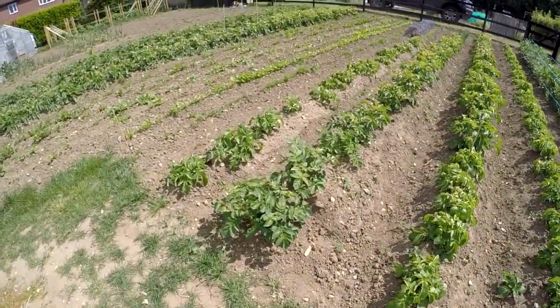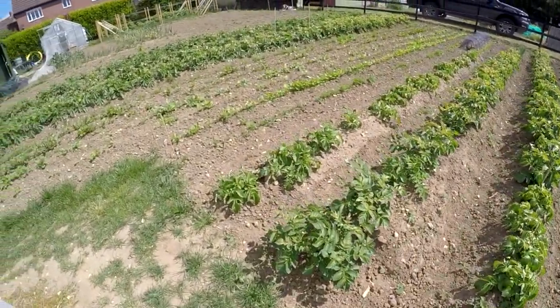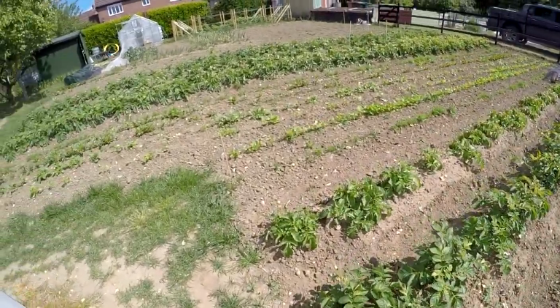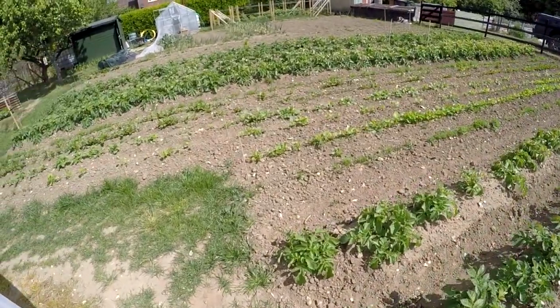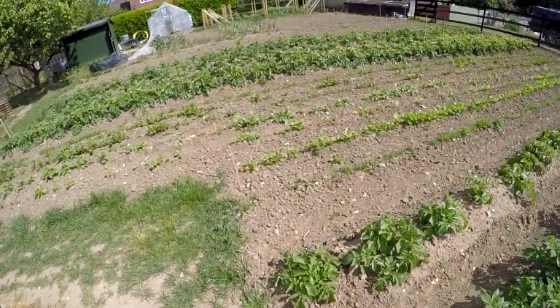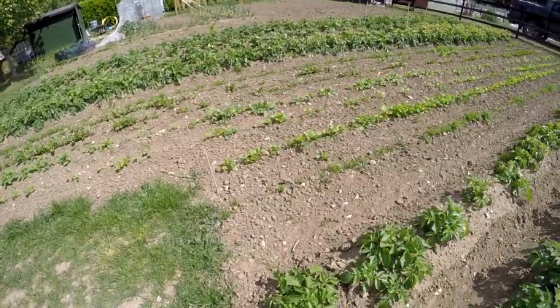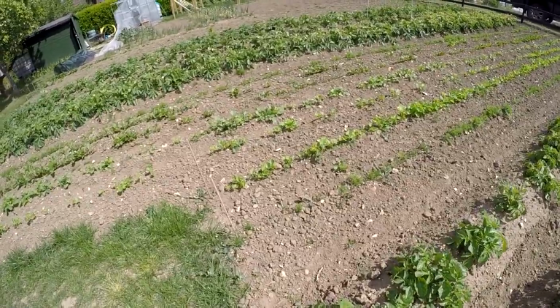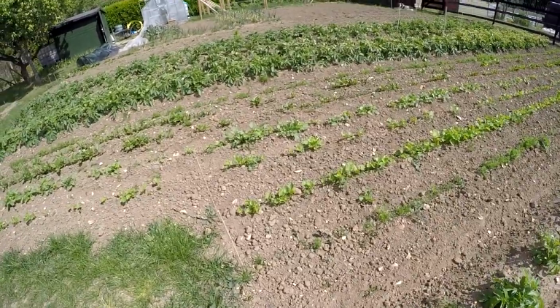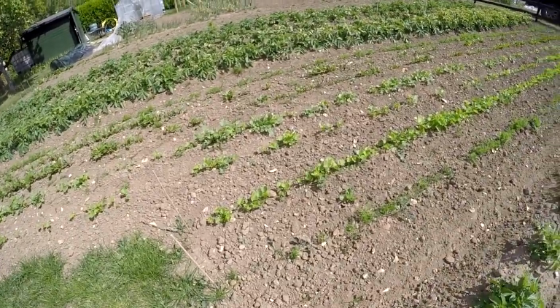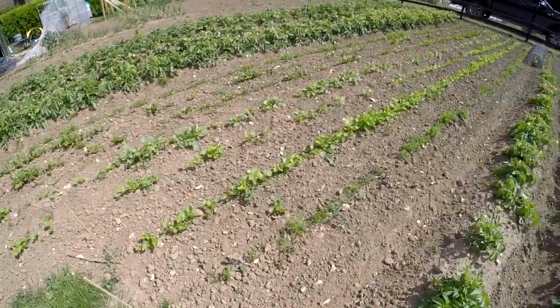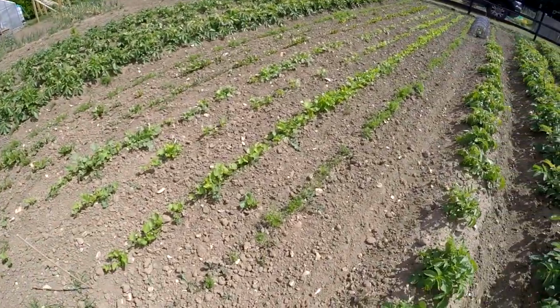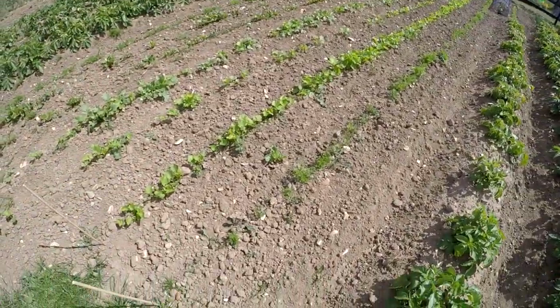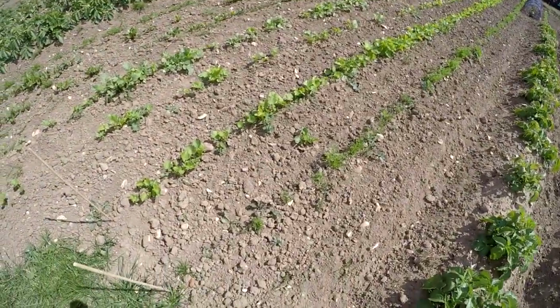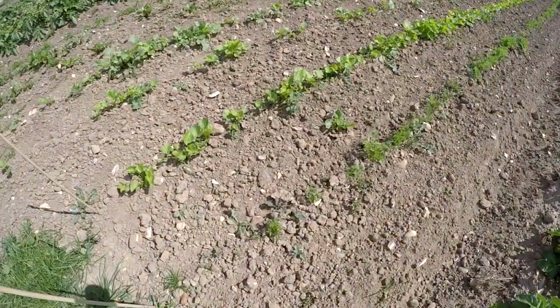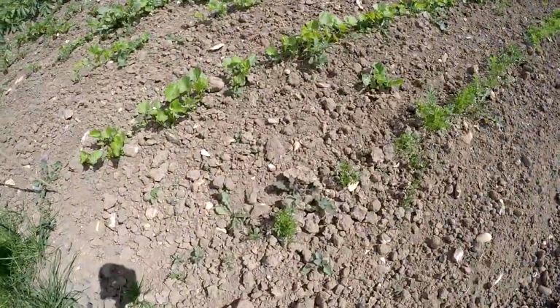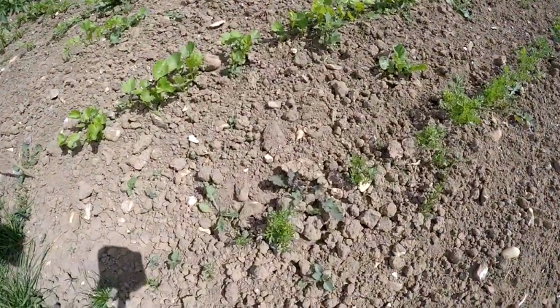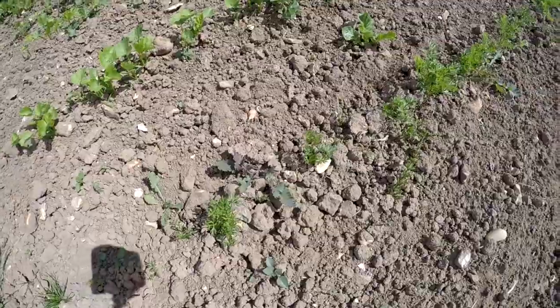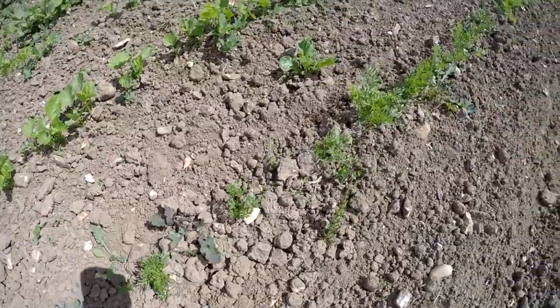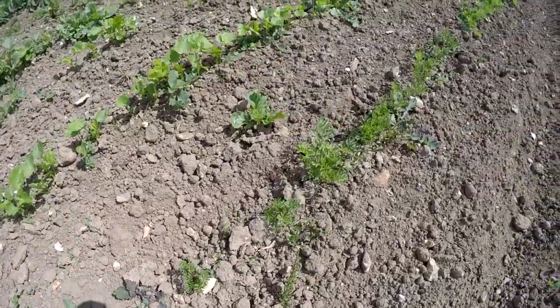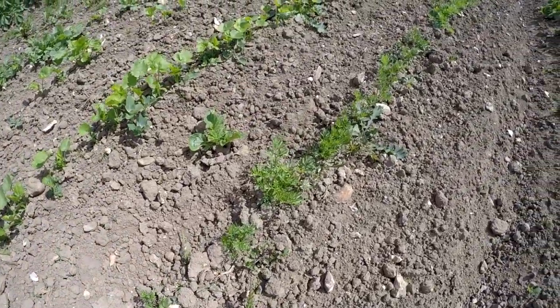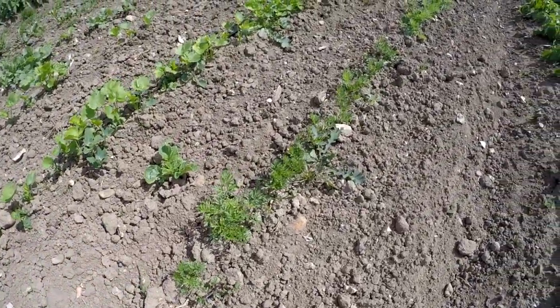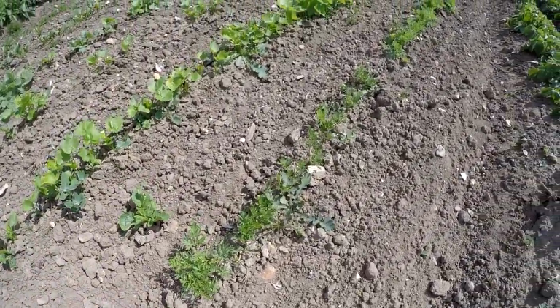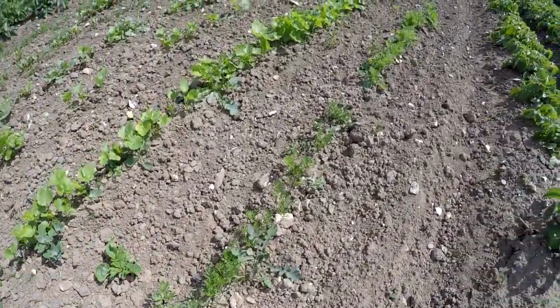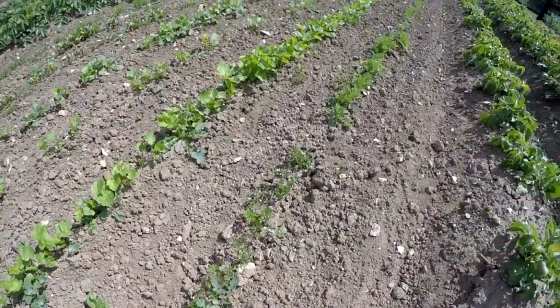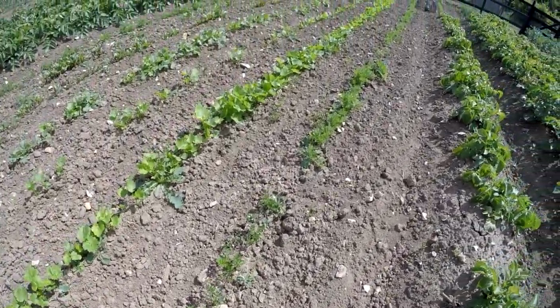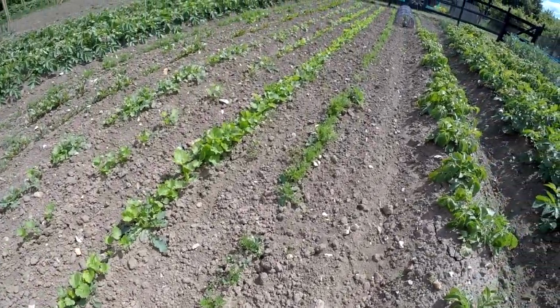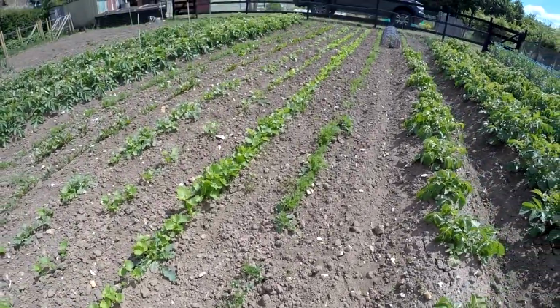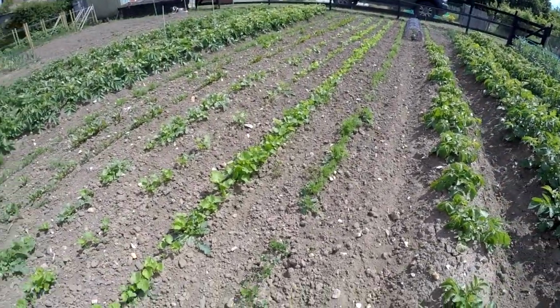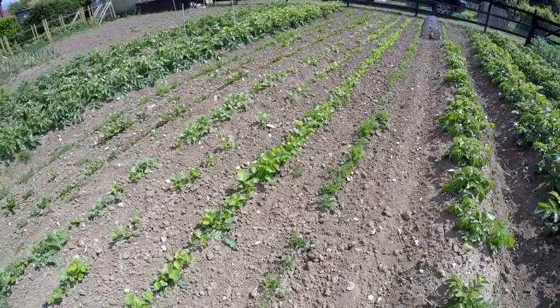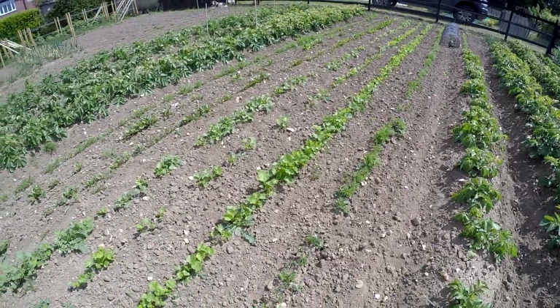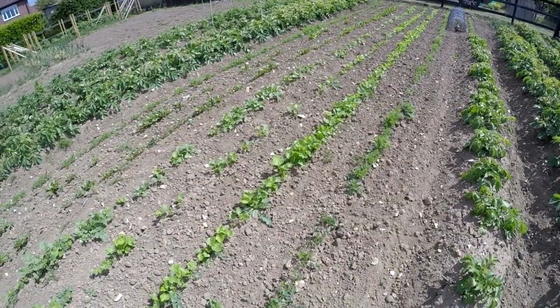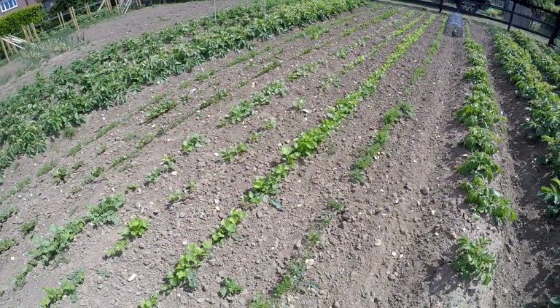So on with what we've actually got to do today, and that is the painstaking task of hand weeding these rows of veg here. We'll try and get all these weeded and we'll time-lapse some of this and see the result in a few moments.